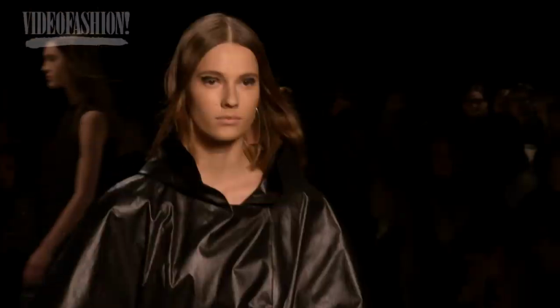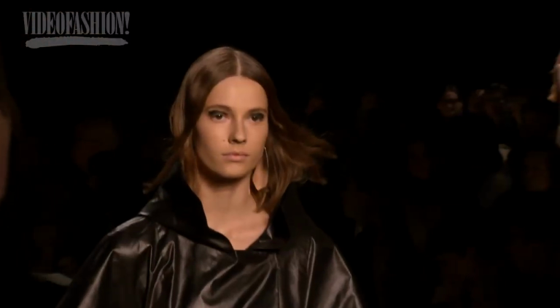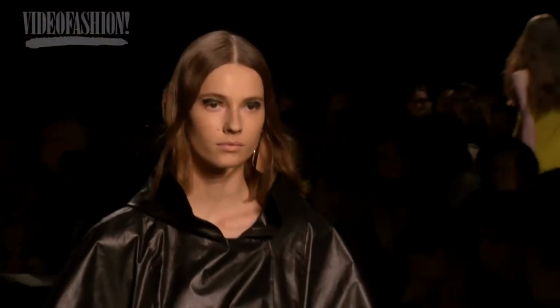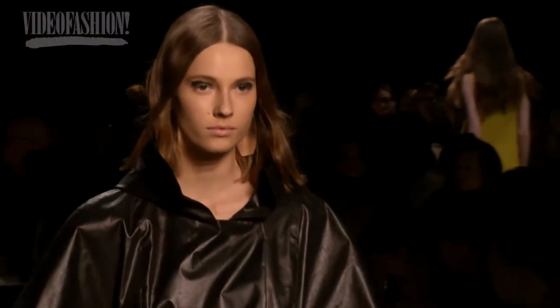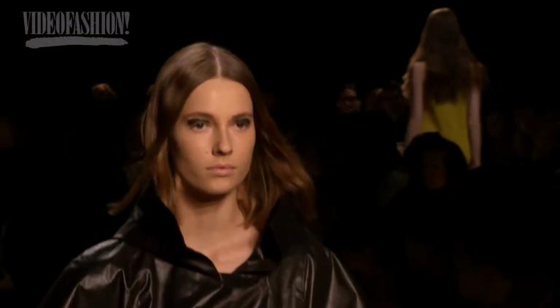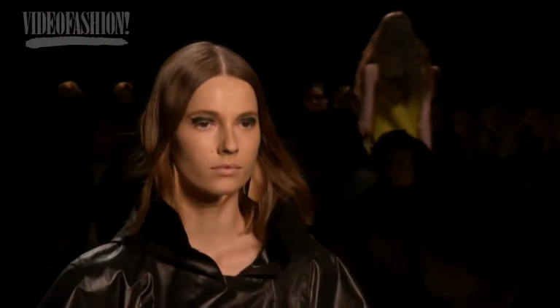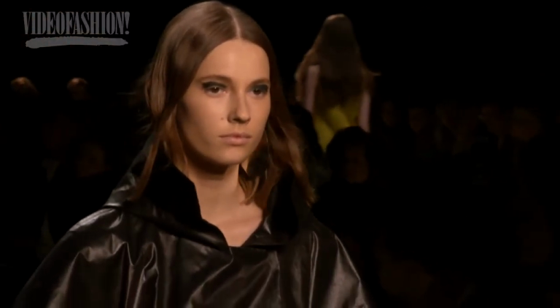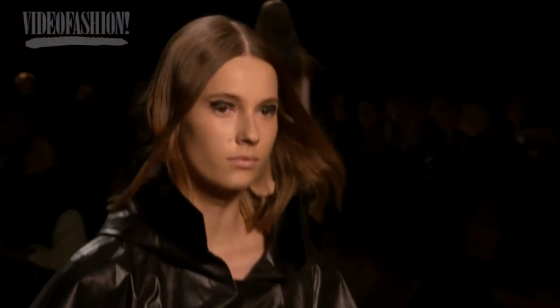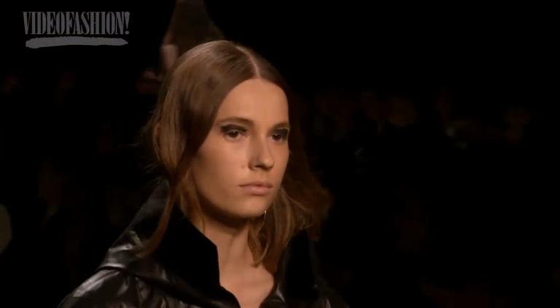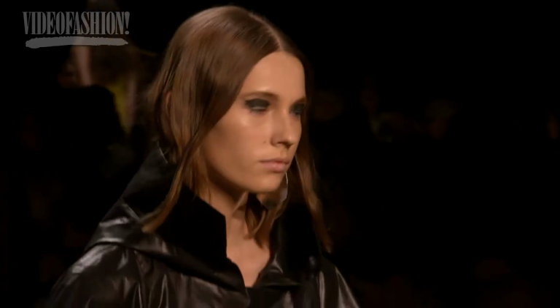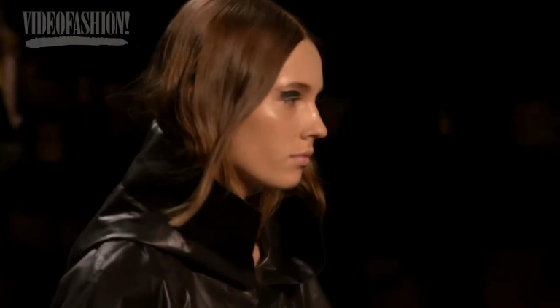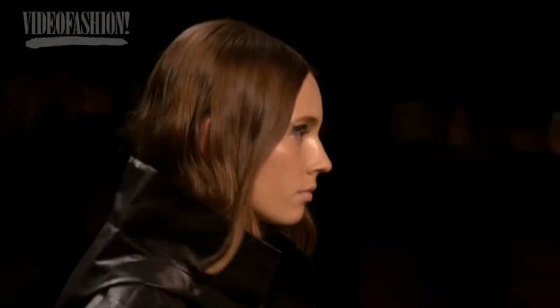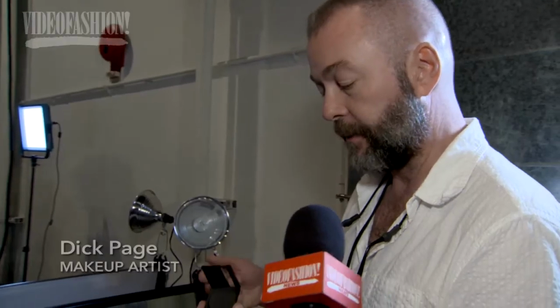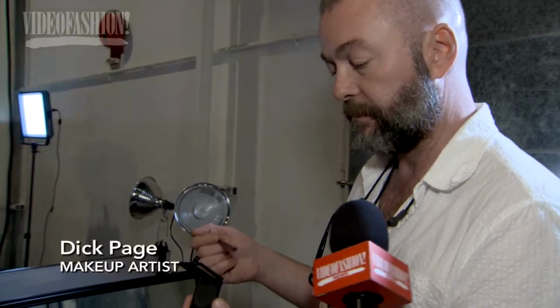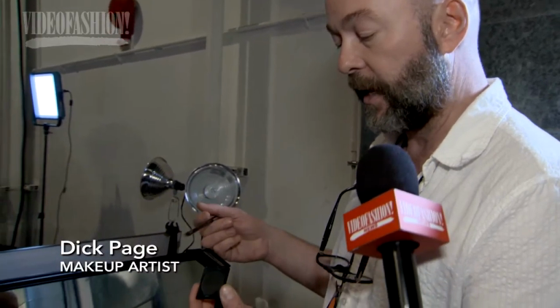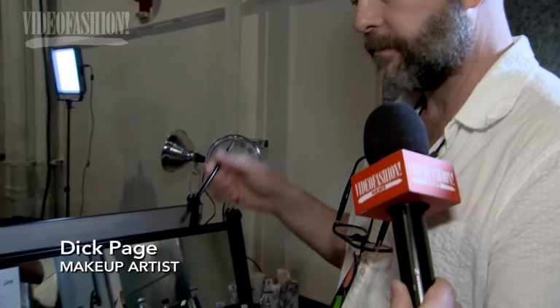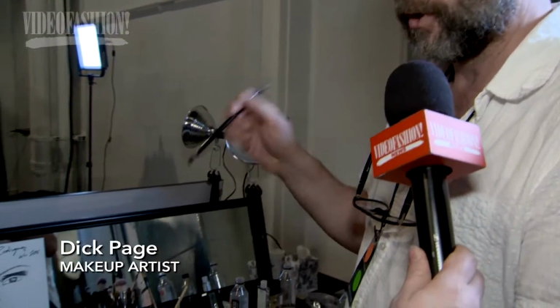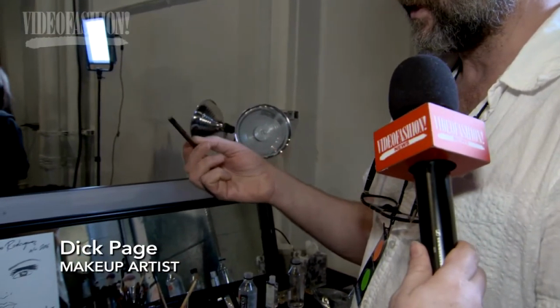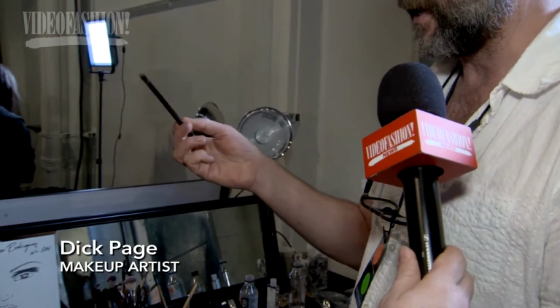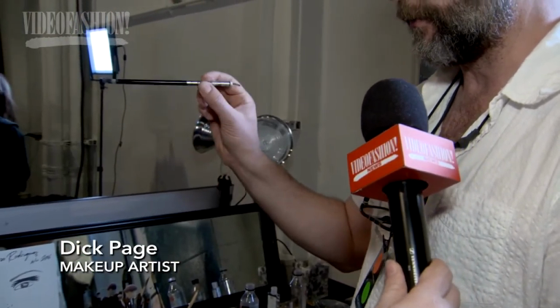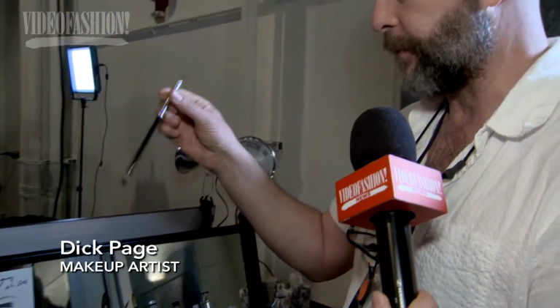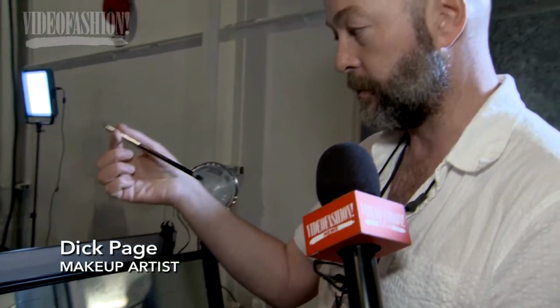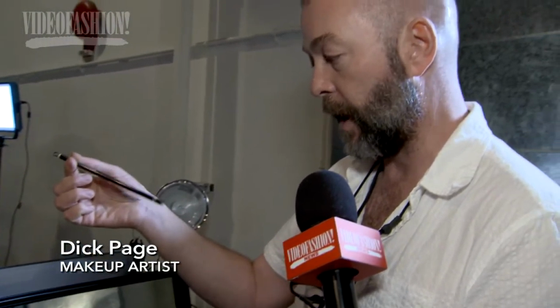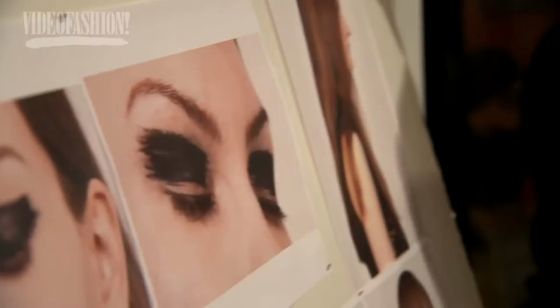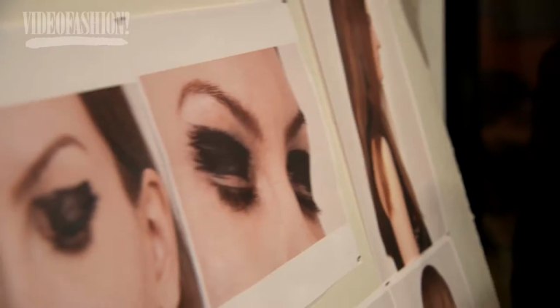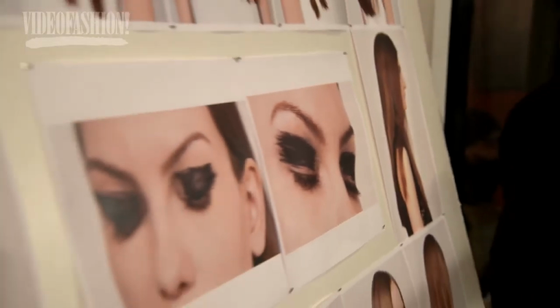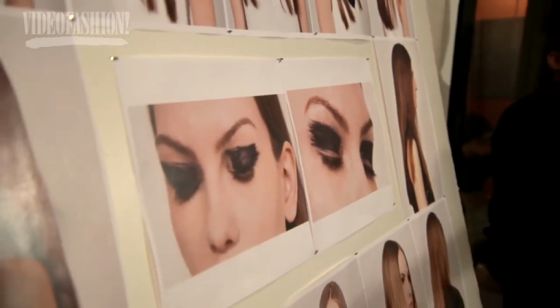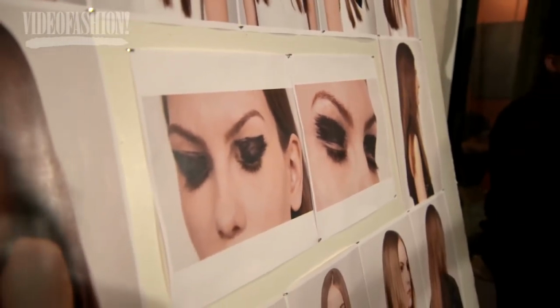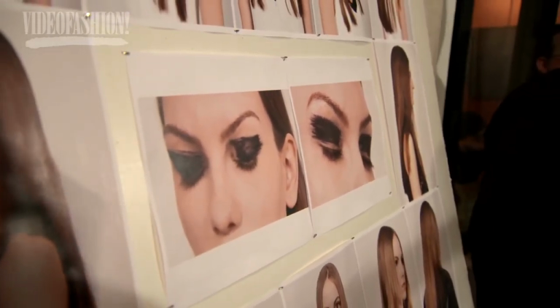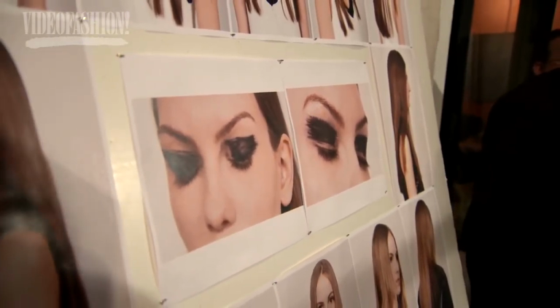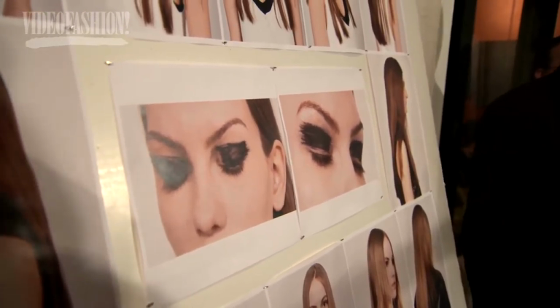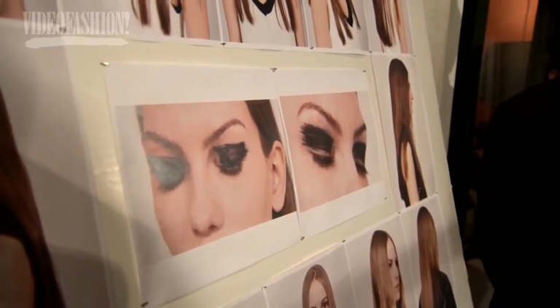Six girls get a little painted detail on the eye. I'm doing it with a black cake liner, a lot of water, and a calligraphy paintbrush — one of mine from my paint kit. It ends up giving me this kind of brush stroke effect.